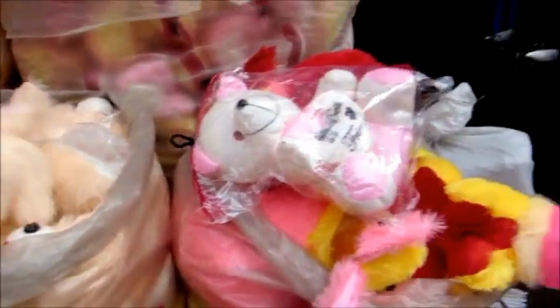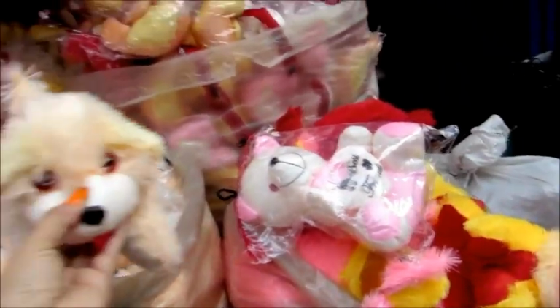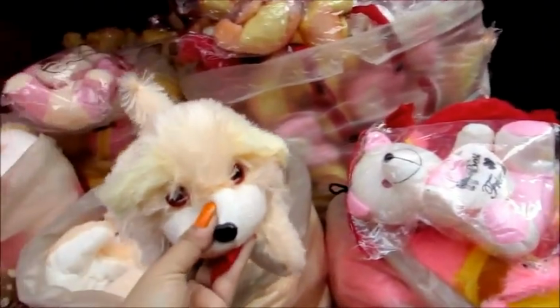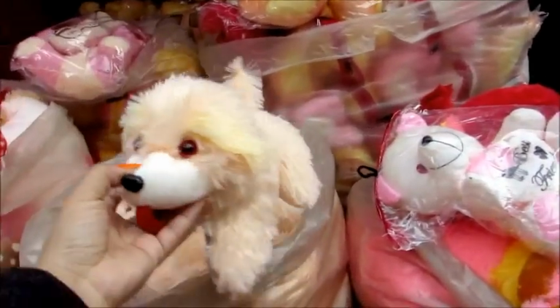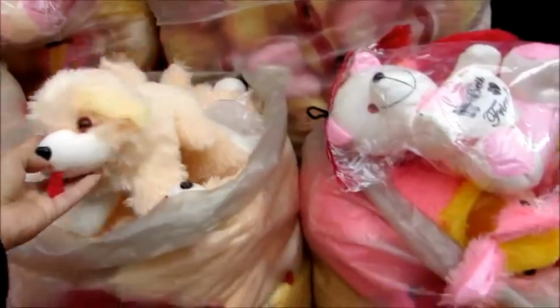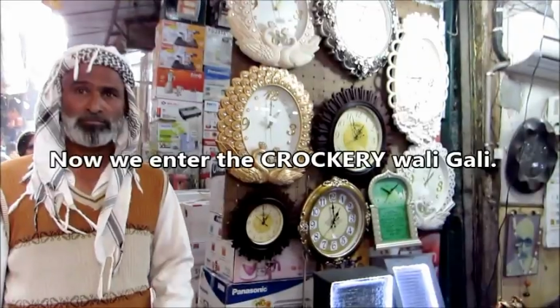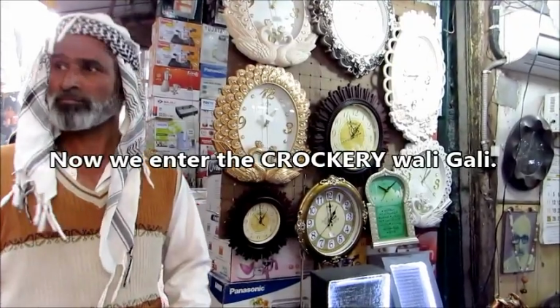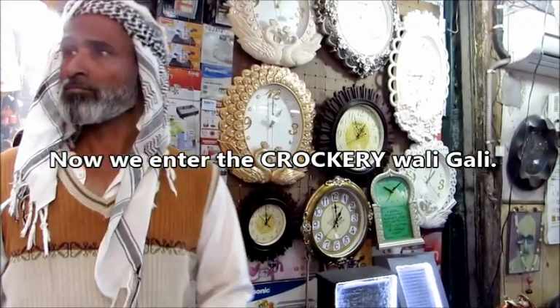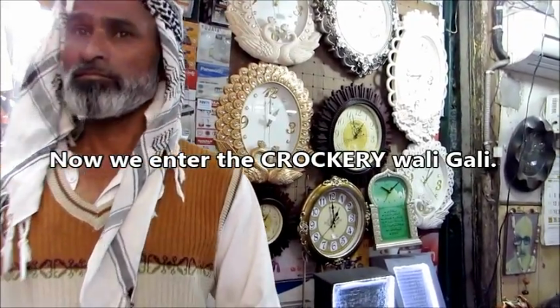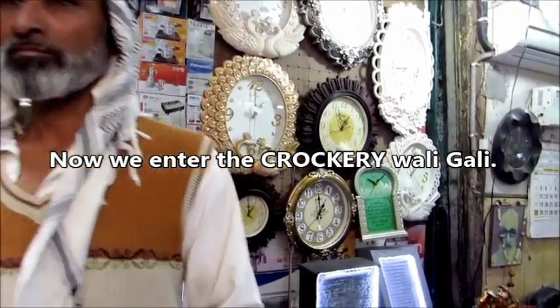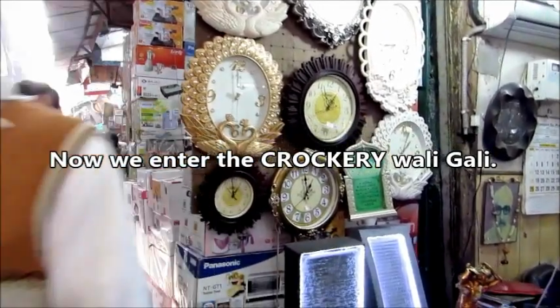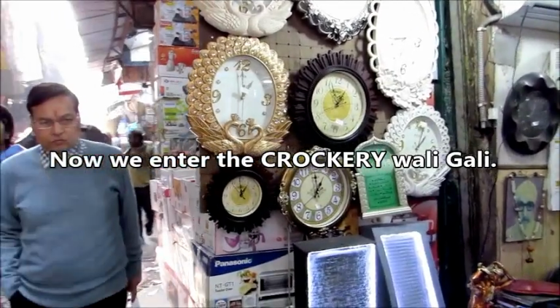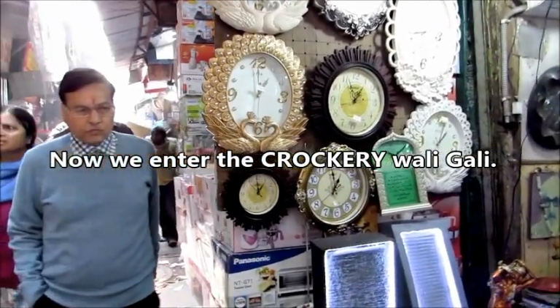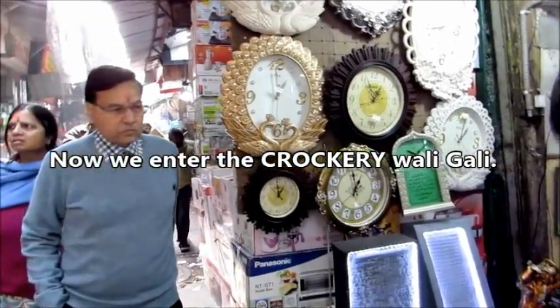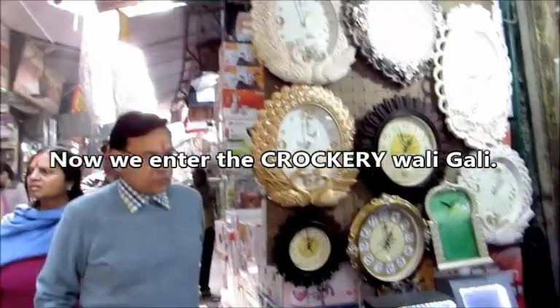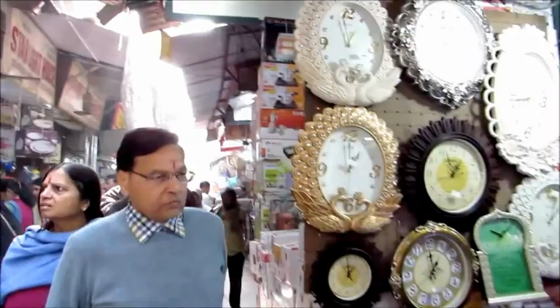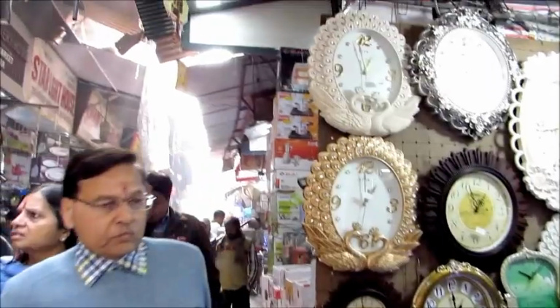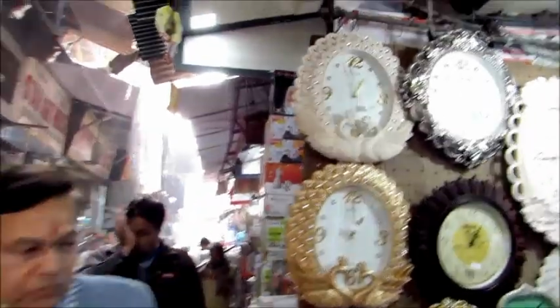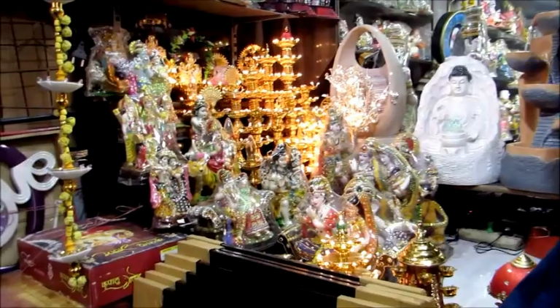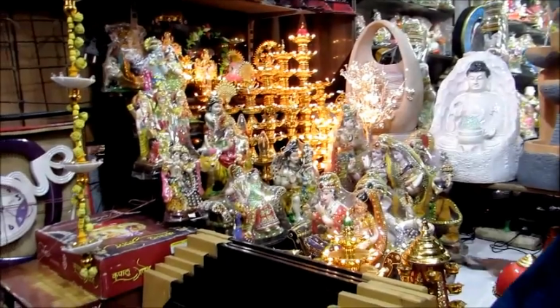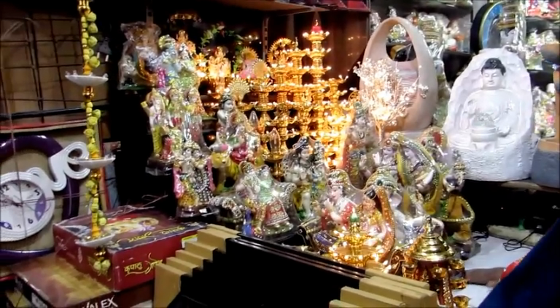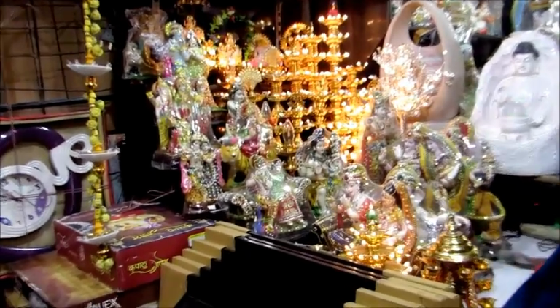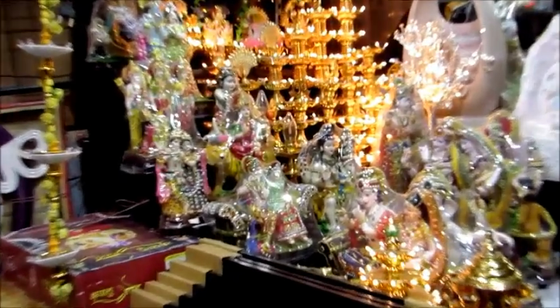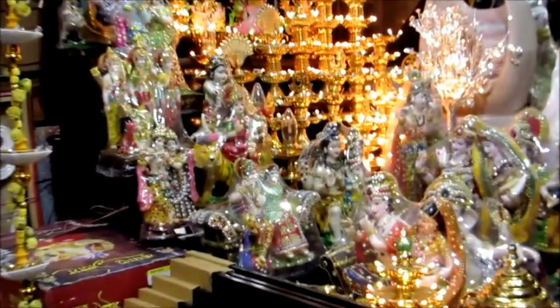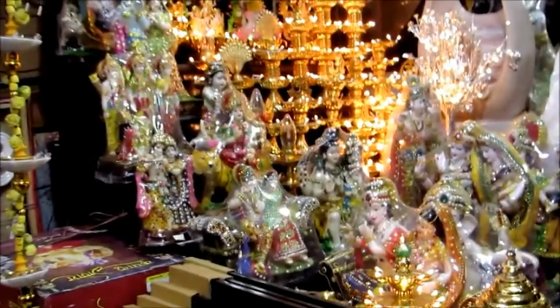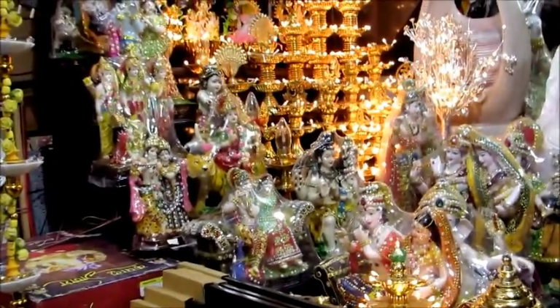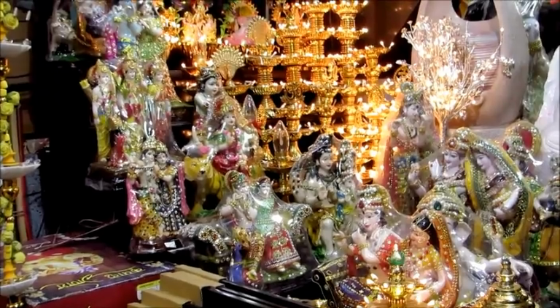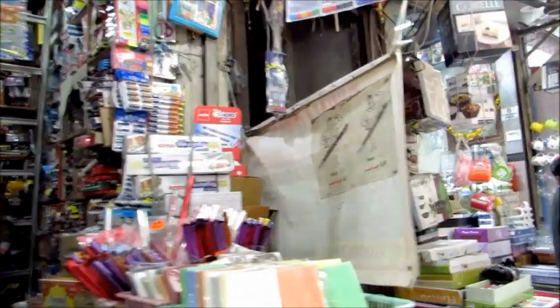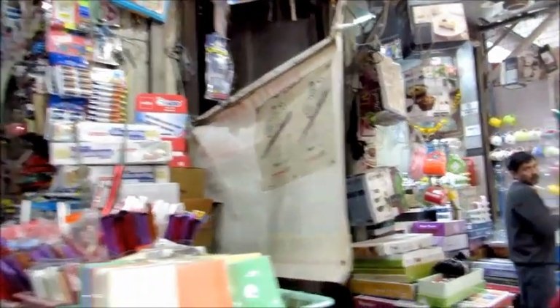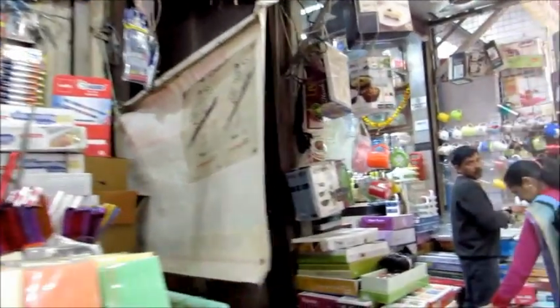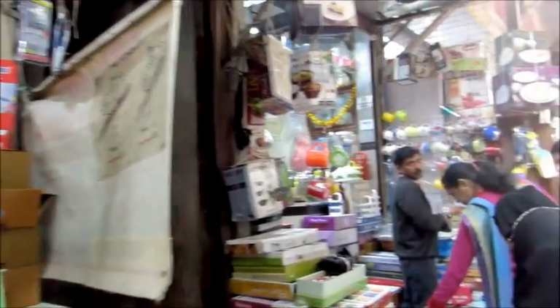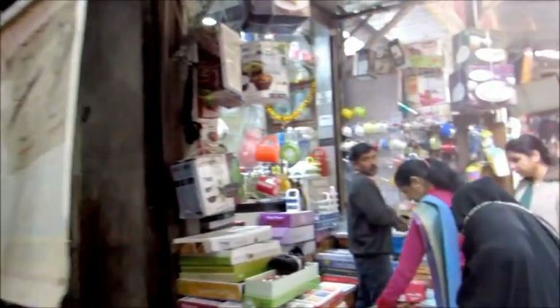And finally we enter the Crockery Wali Gully - this is one of my favorite Gullys because I love buying homeware stuff. You also find decorative items and random shops here and there, but majorly you will find crockery here.